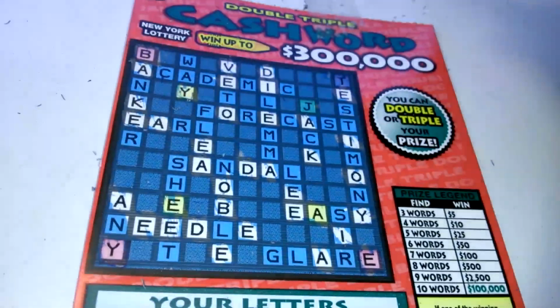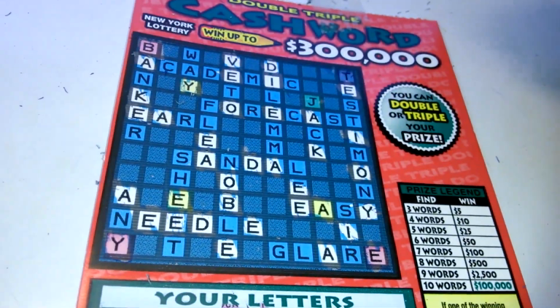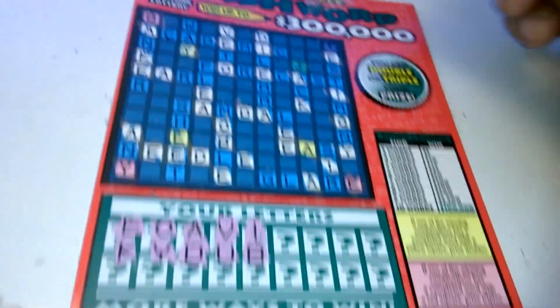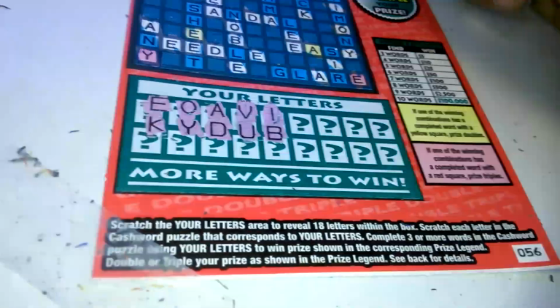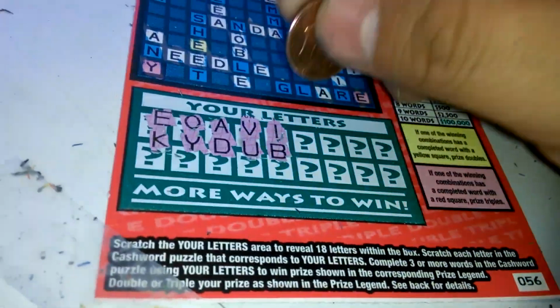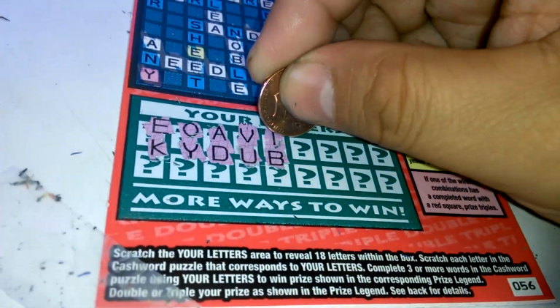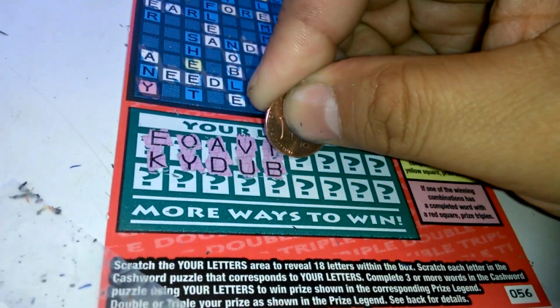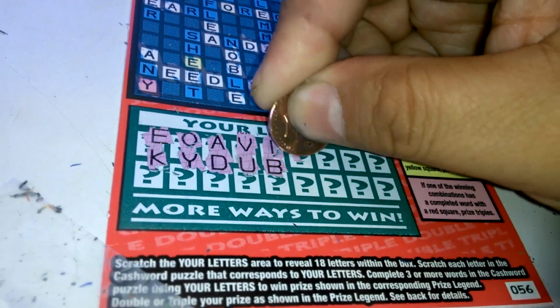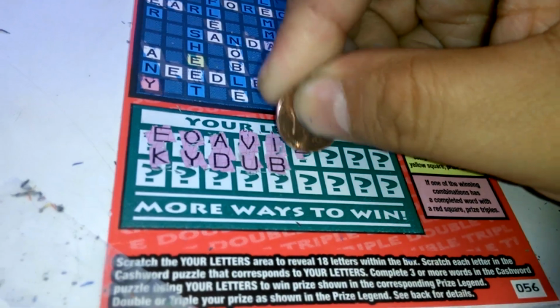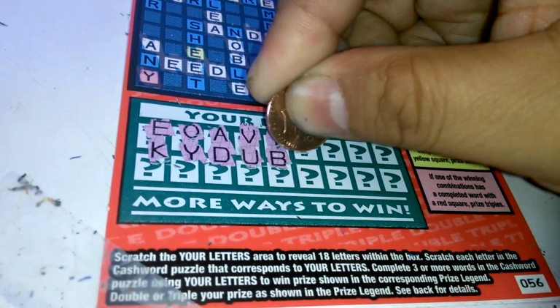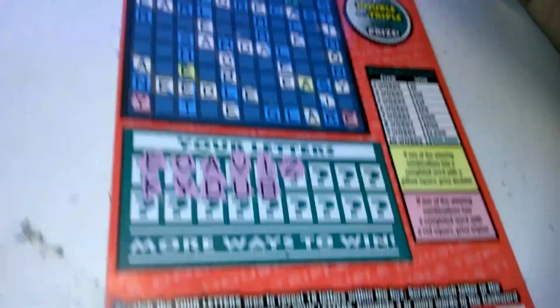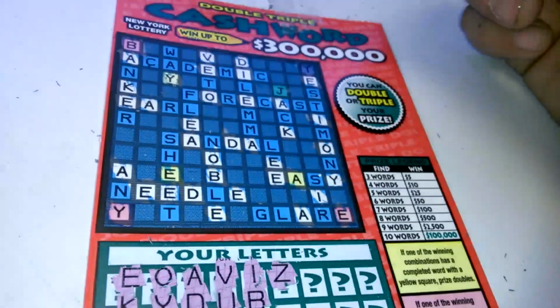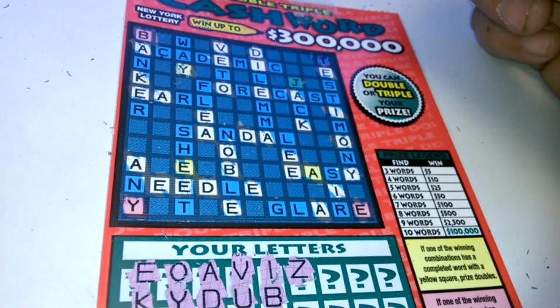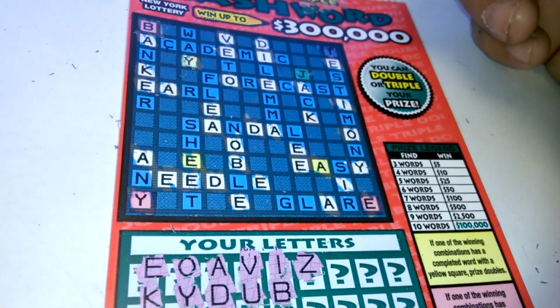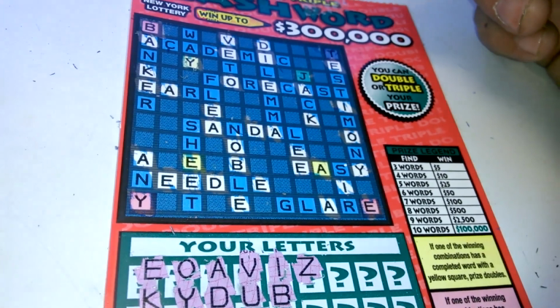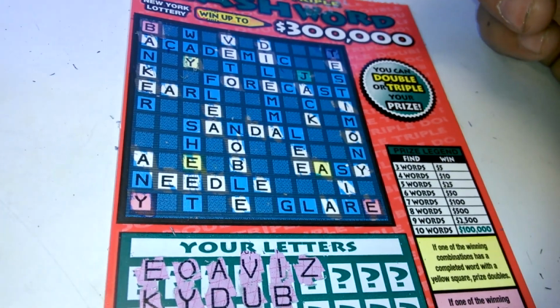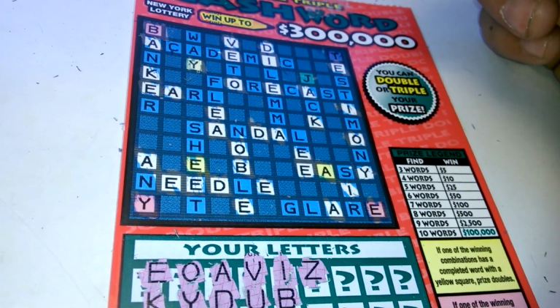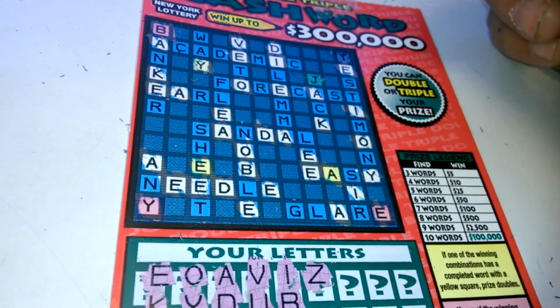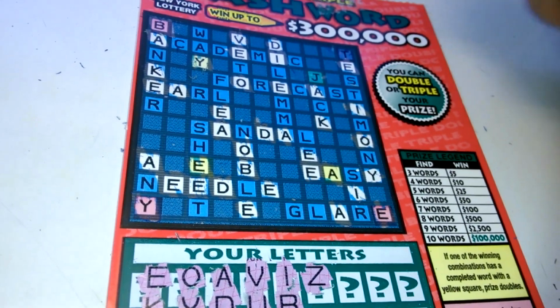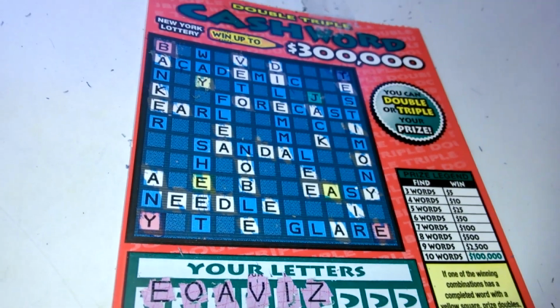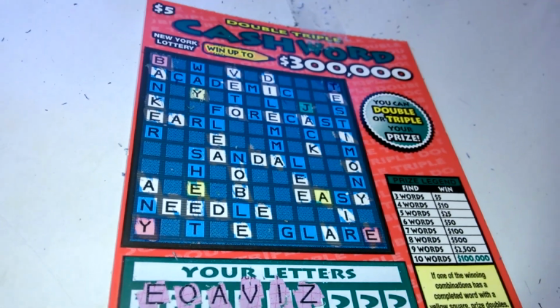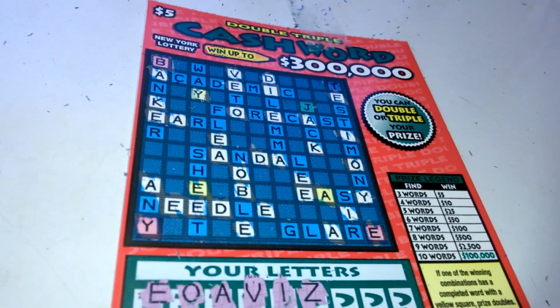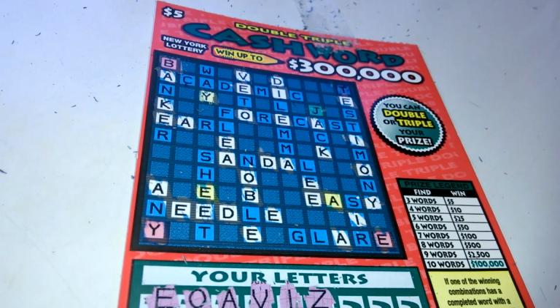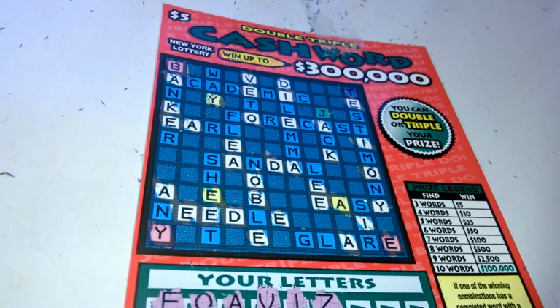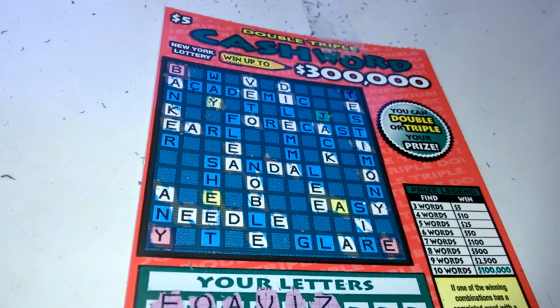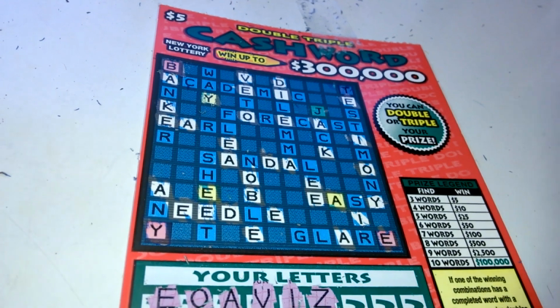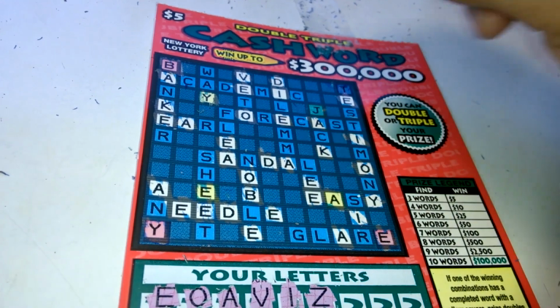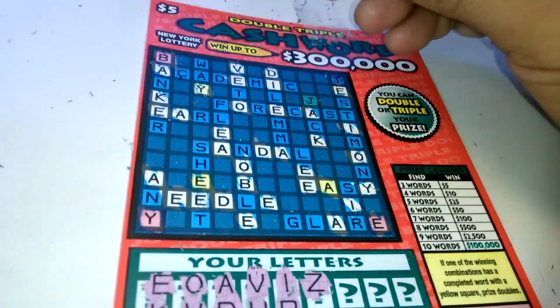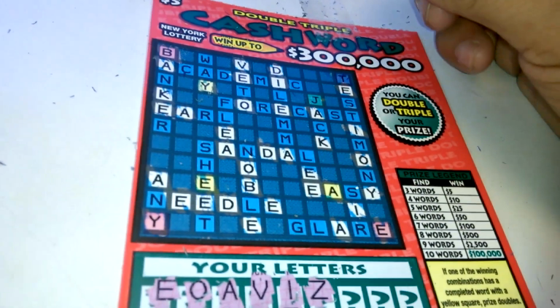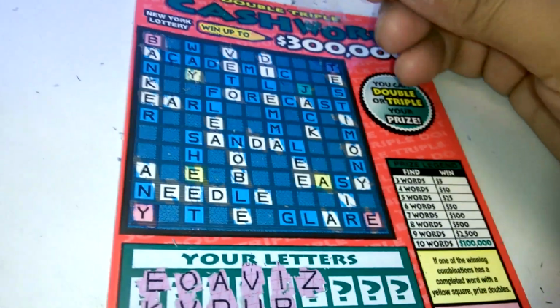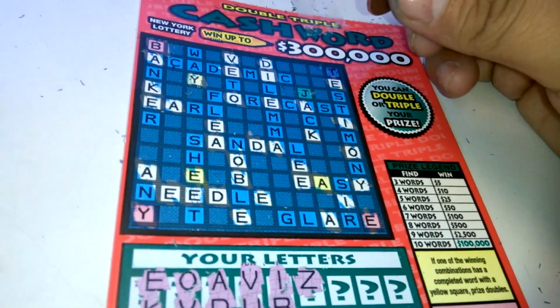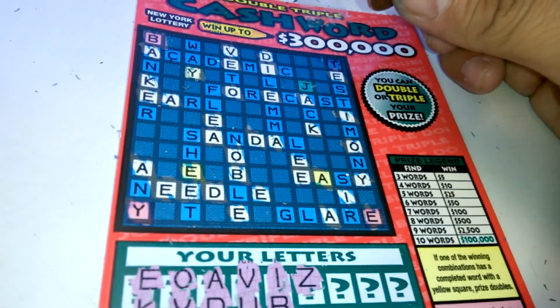So let's see what we can do. A very interesting game here from New York, thanks to Tina Buttham, who sent me down some tickets. I'm gonna be sending her winners back, plus some Florida ones she could scratch off.